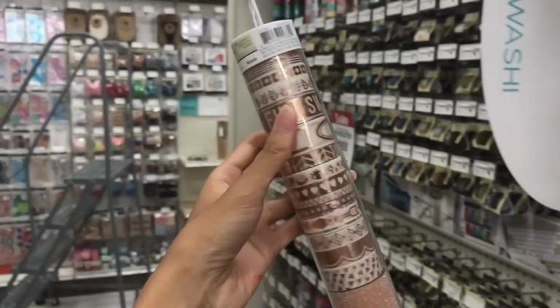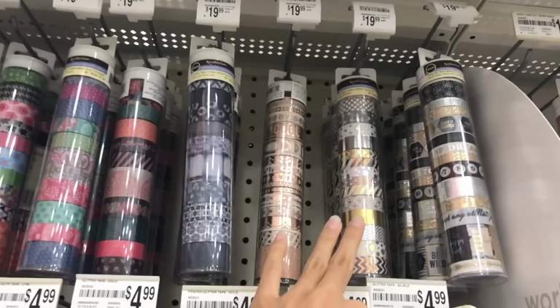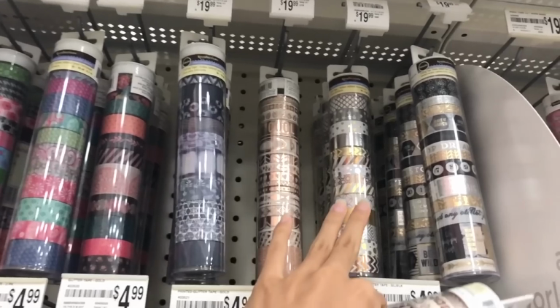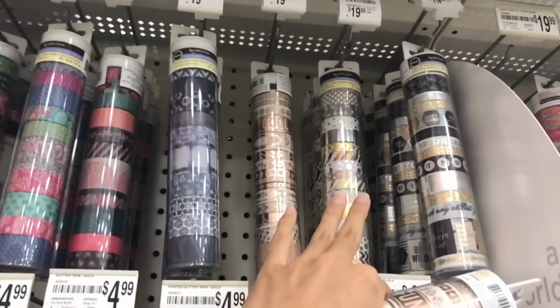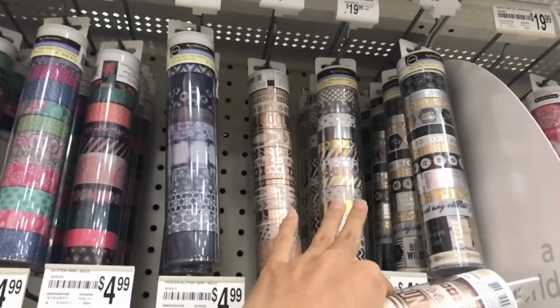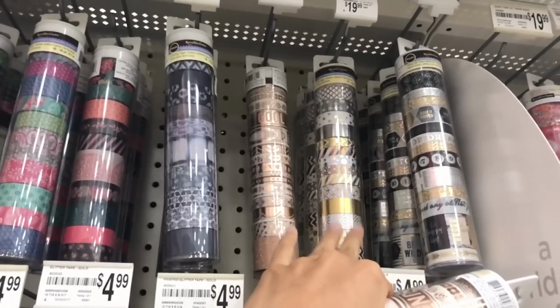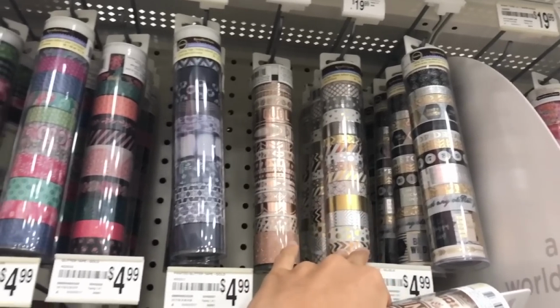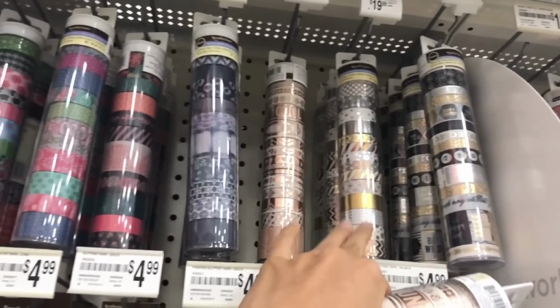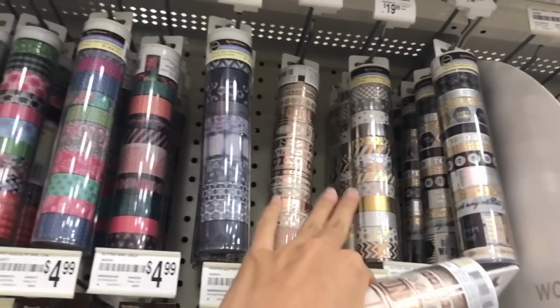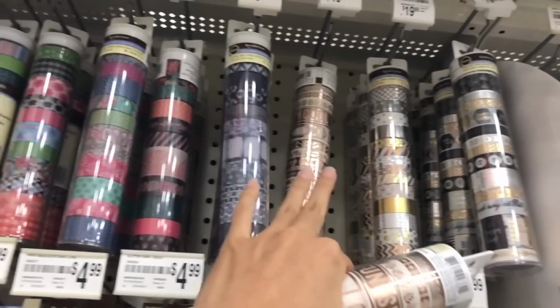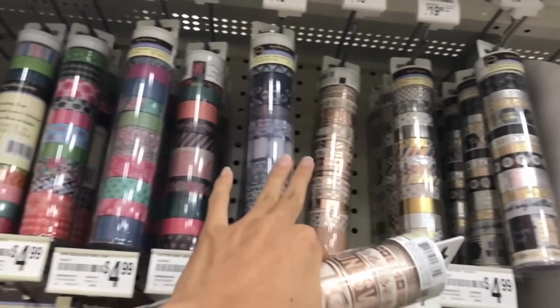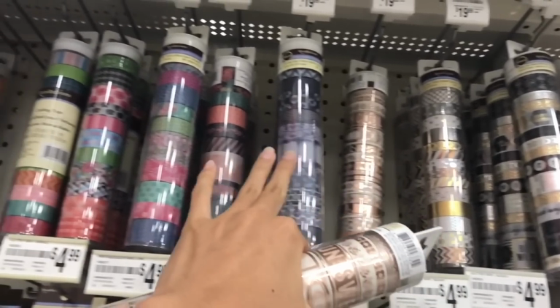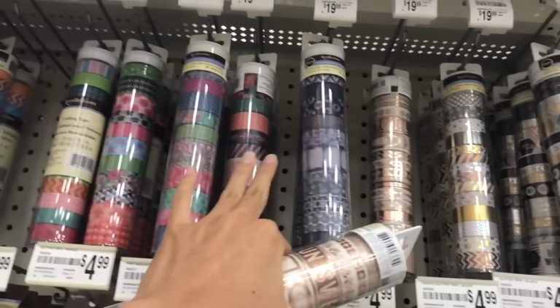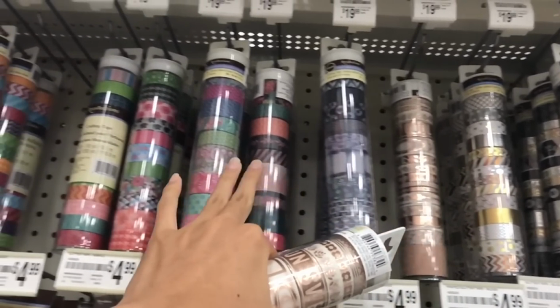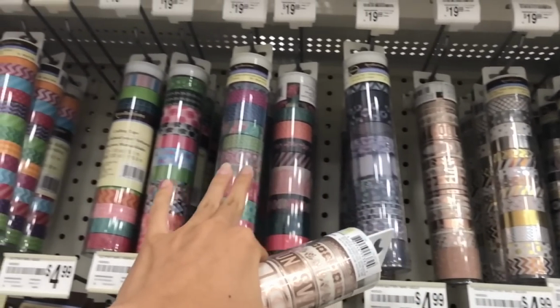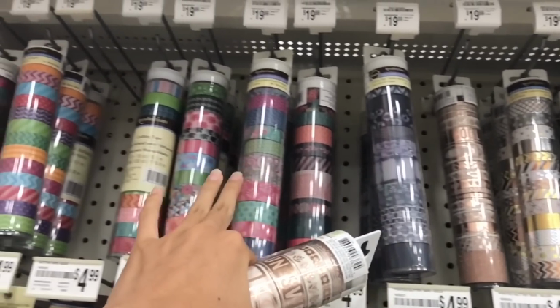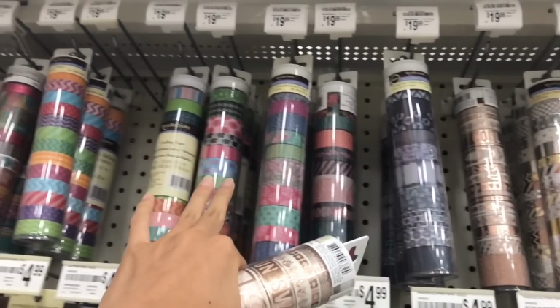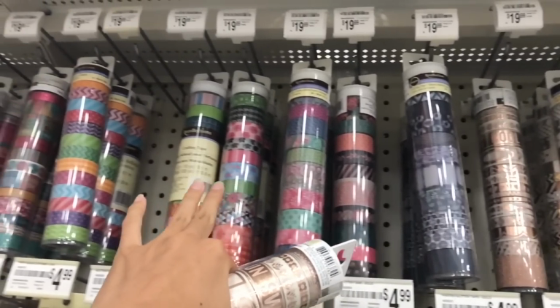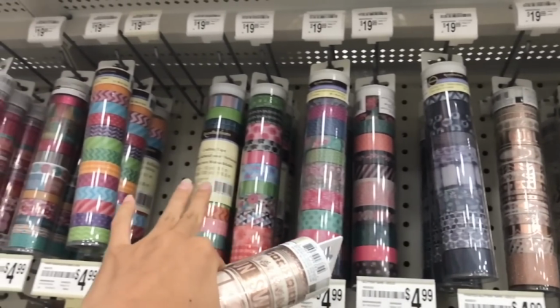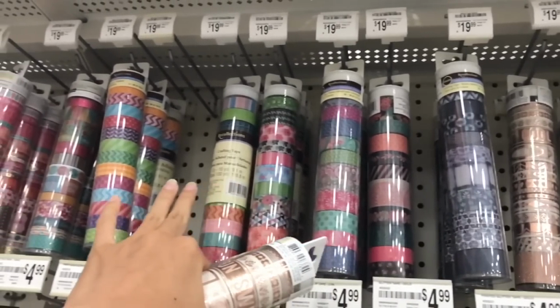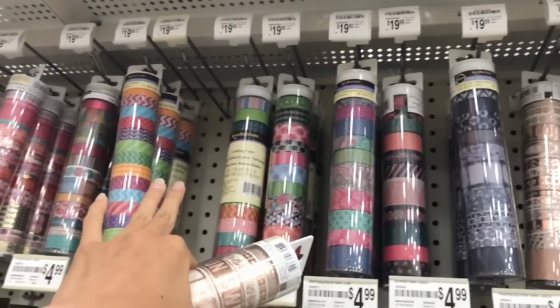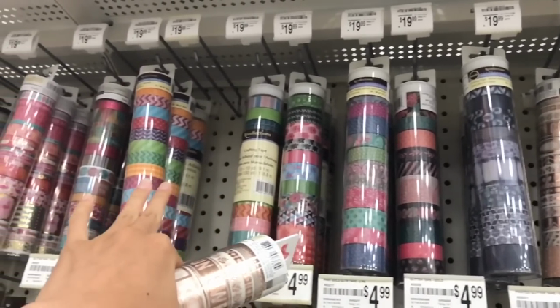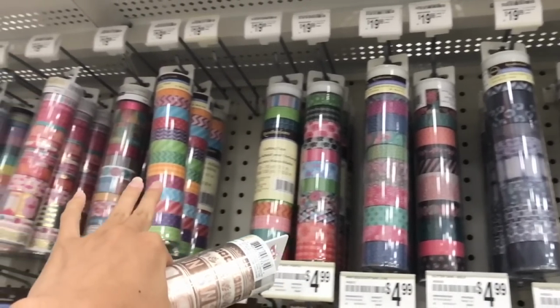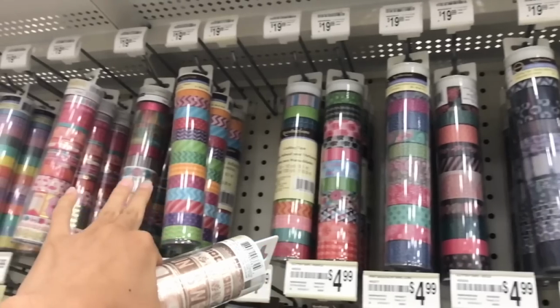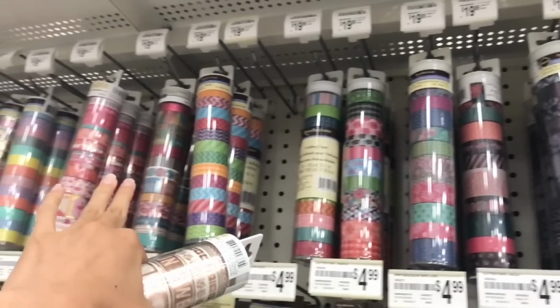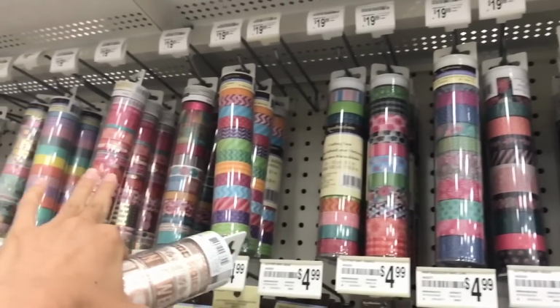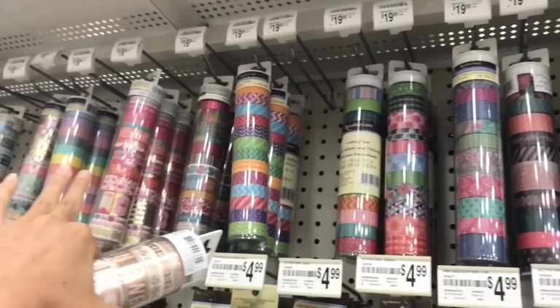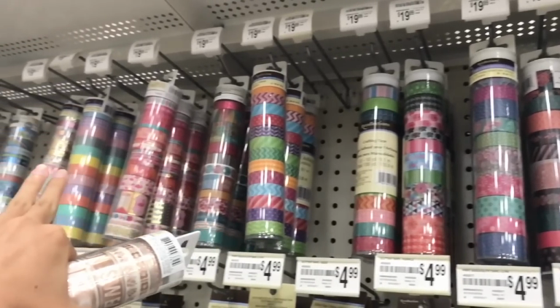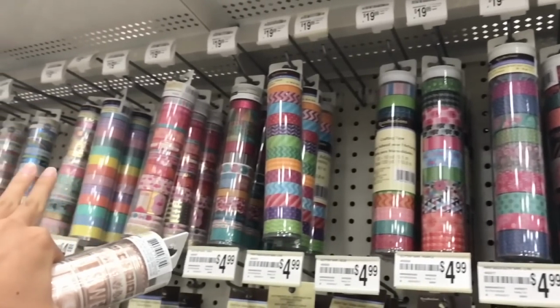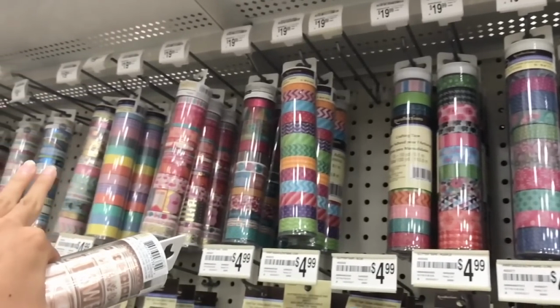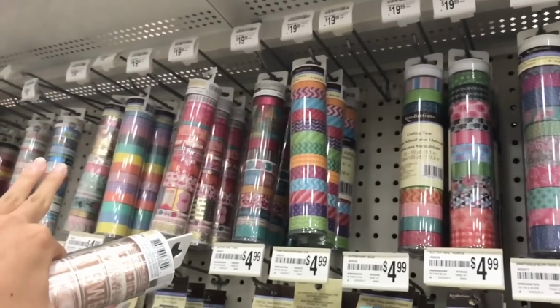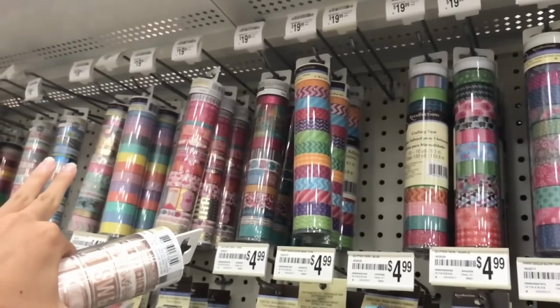Before we begin this video, make sure you subscribe to this channel. I'm currently doing a back to school series where I show you study, productivity, and organization tips for school.